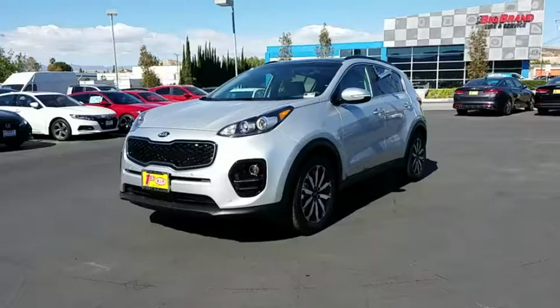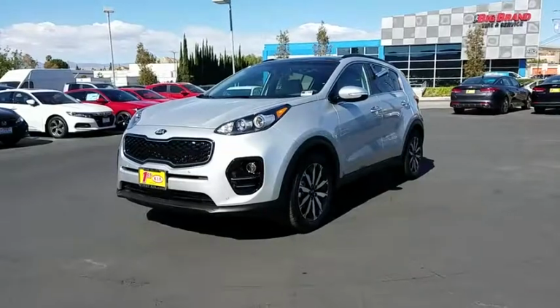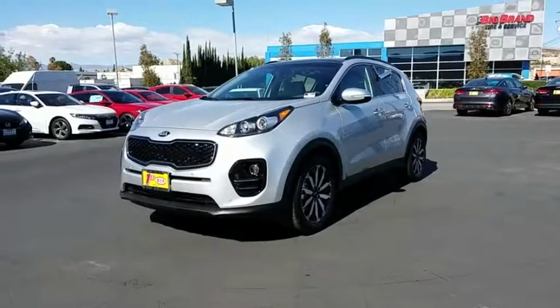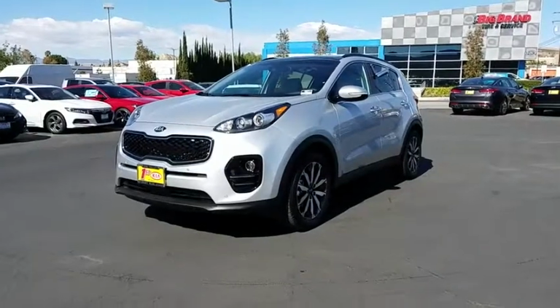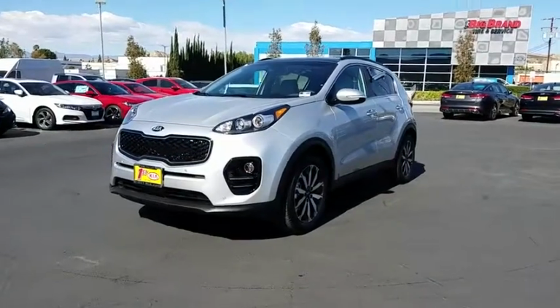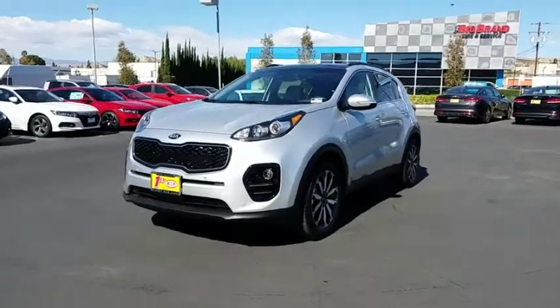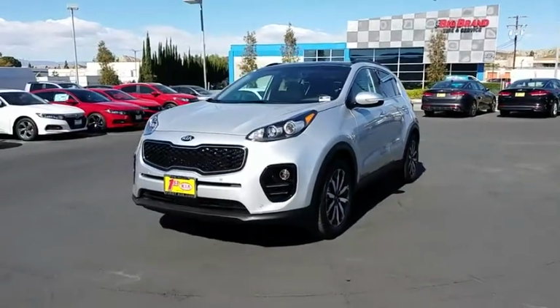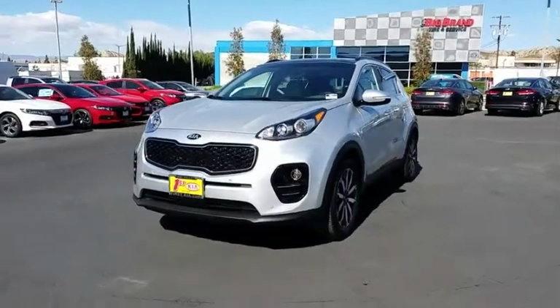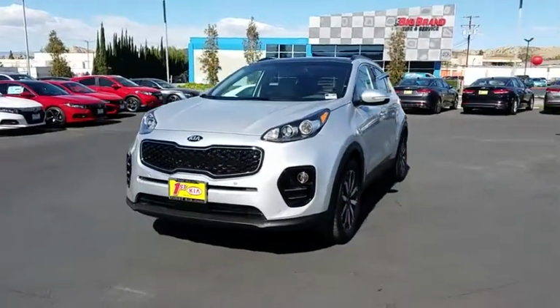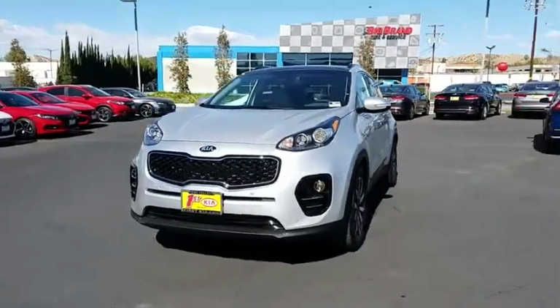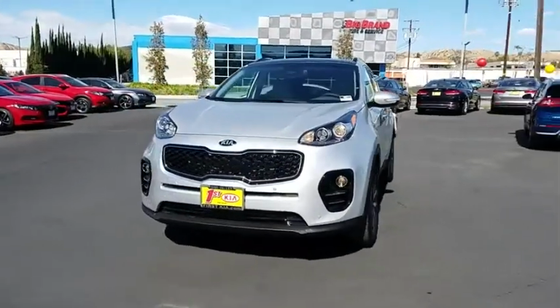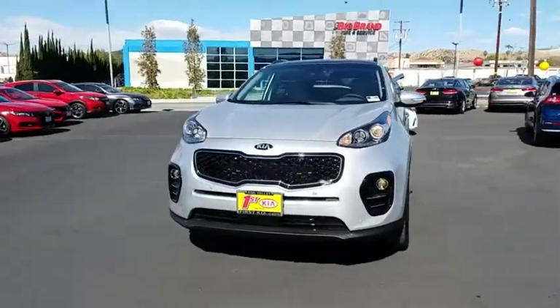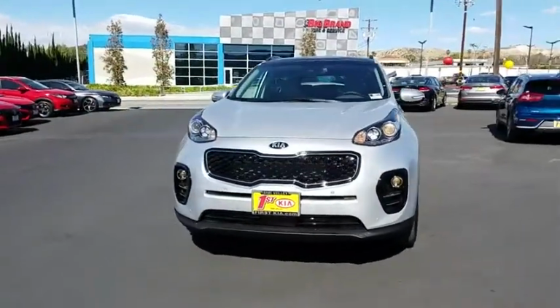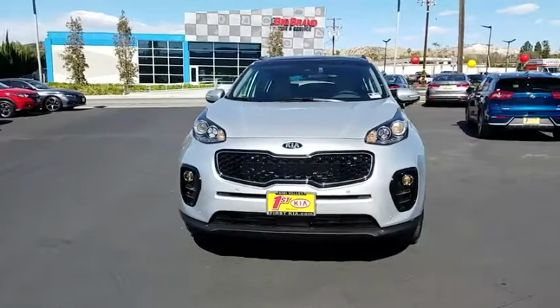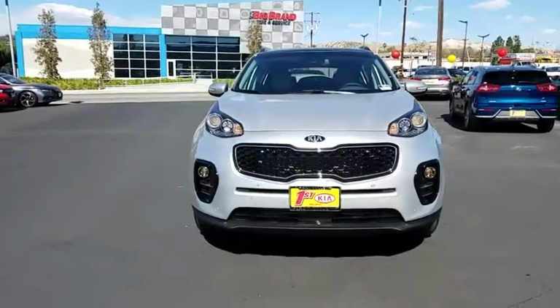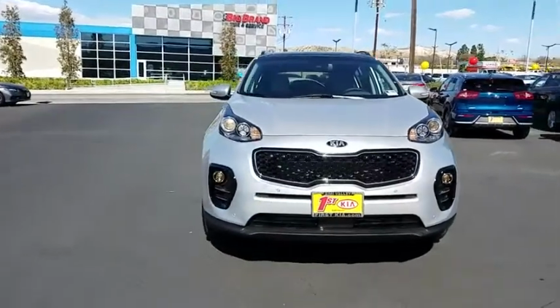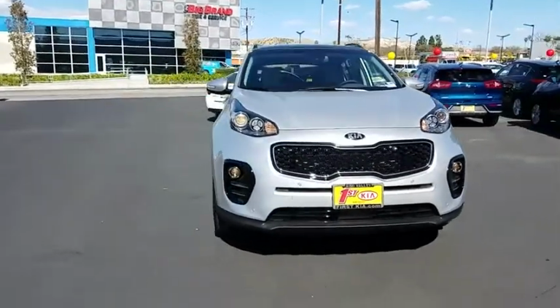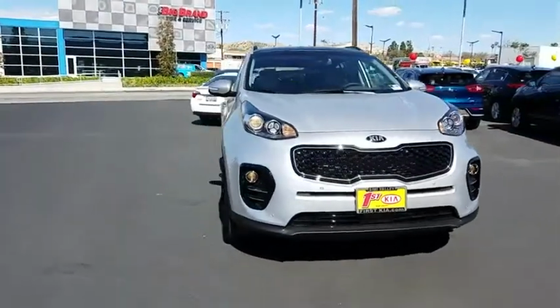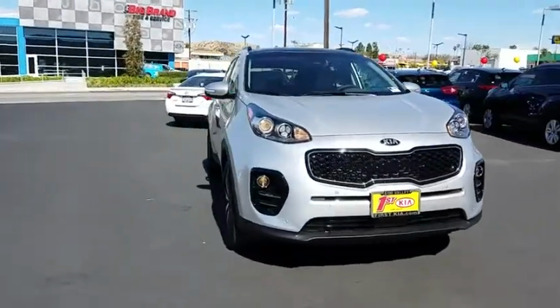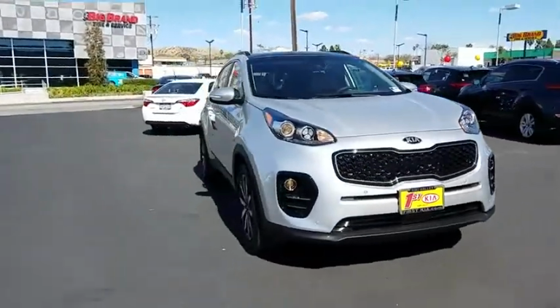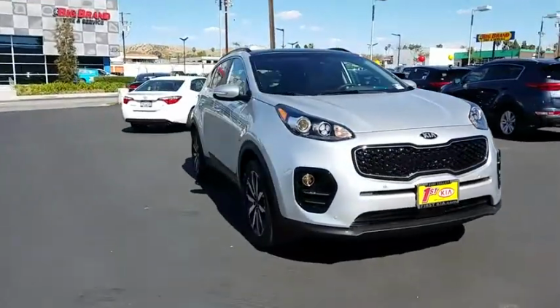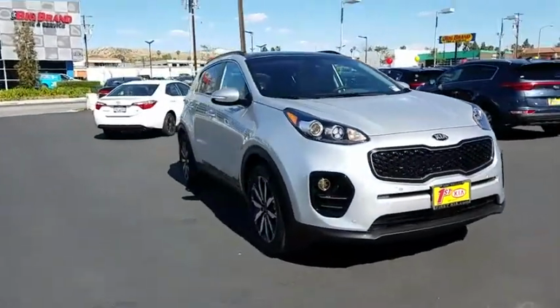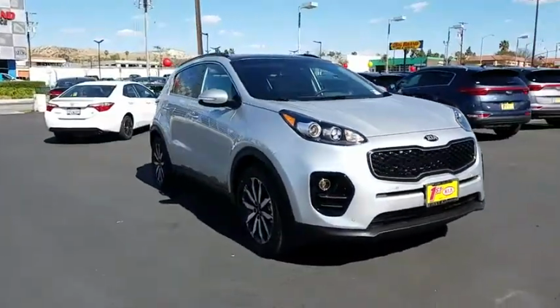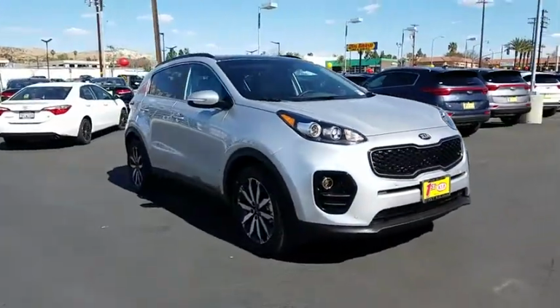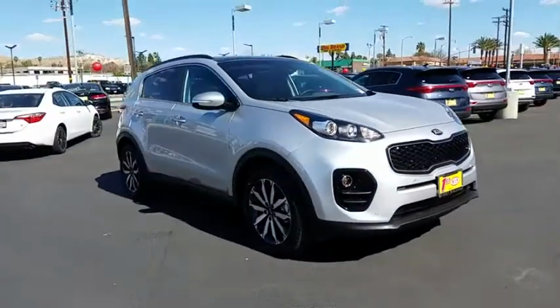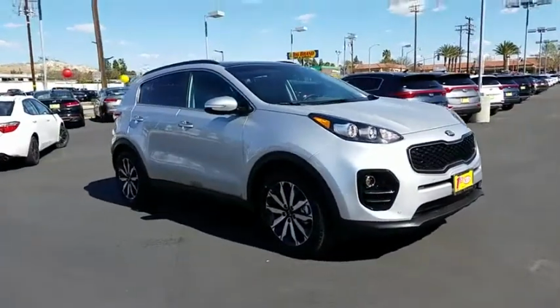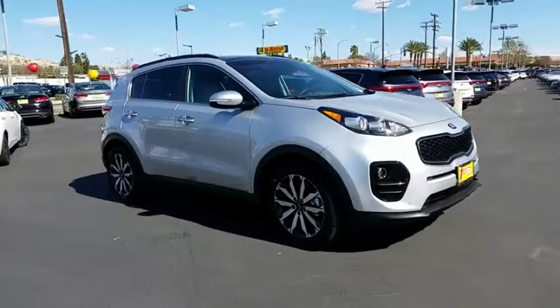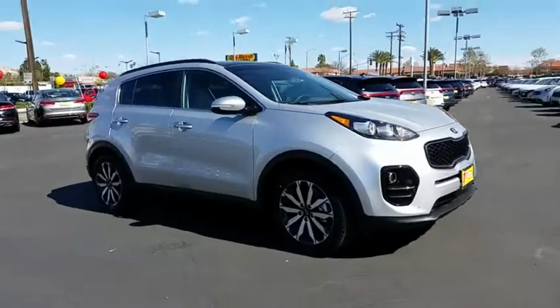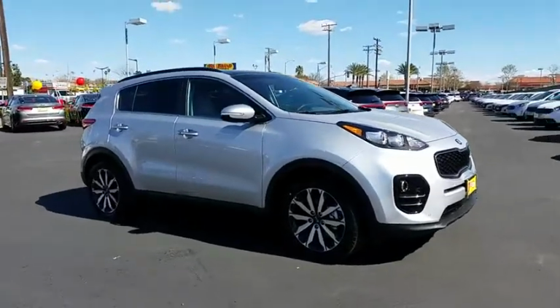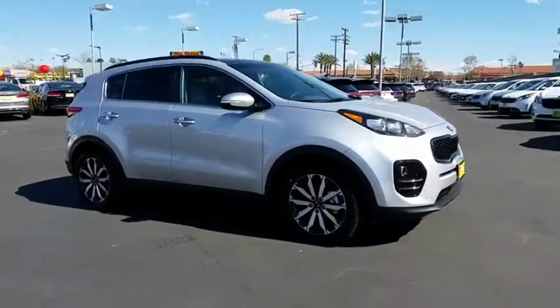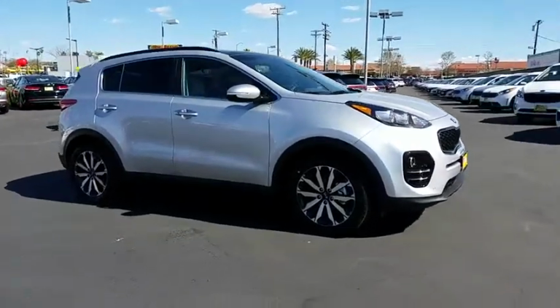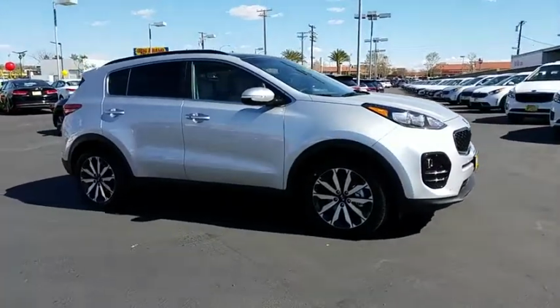The 2018 Kia Sportage. With its sleek and stylish exterior and its roomy, feature-laden interior, the Sportage both looks good and performs well on the road. Here are some of this vehicle's great options.